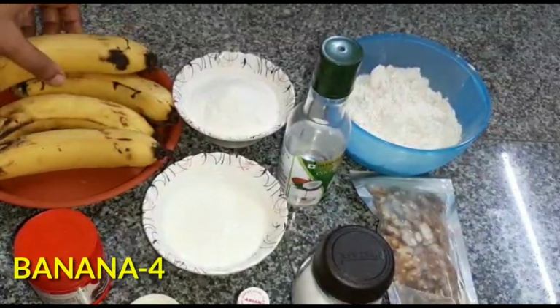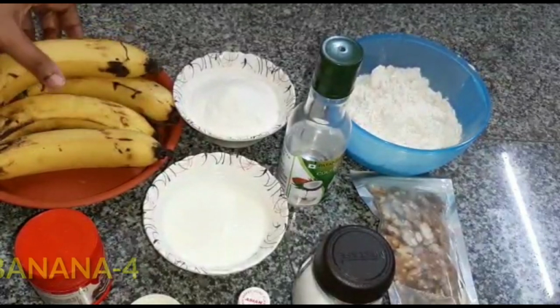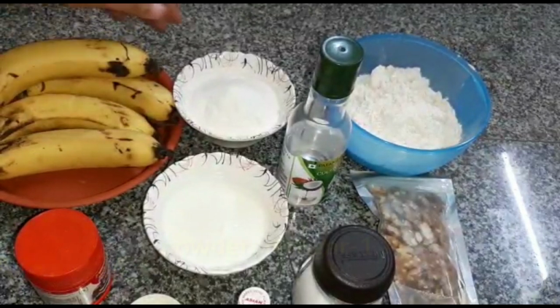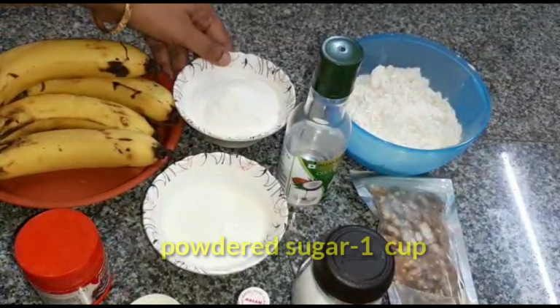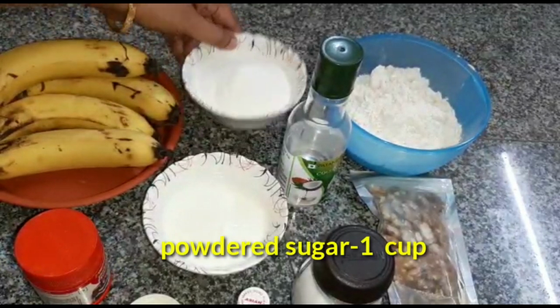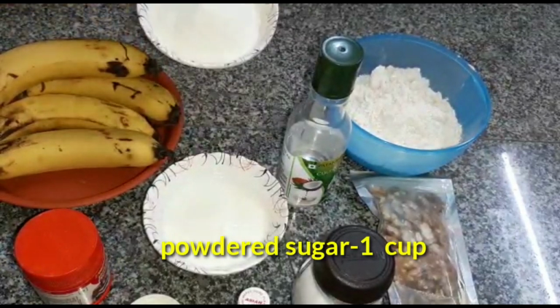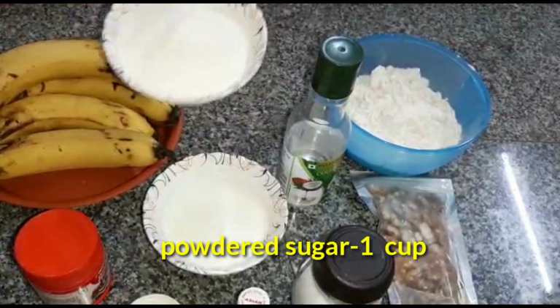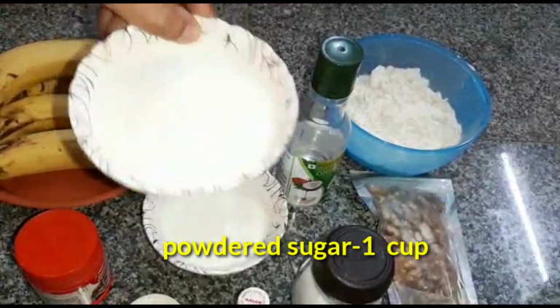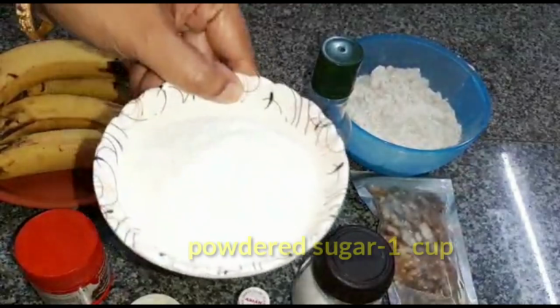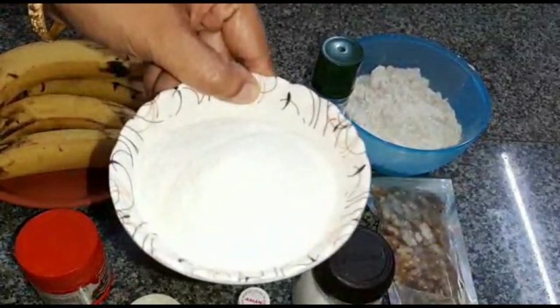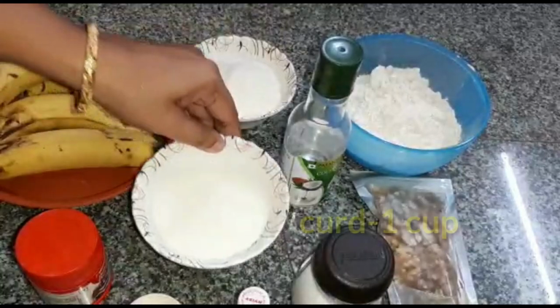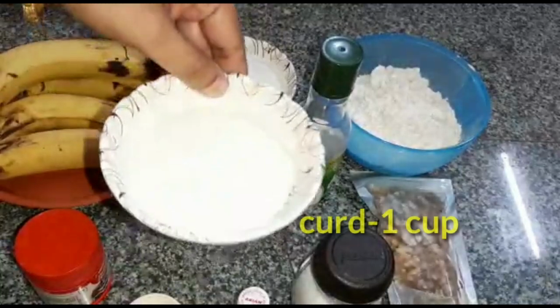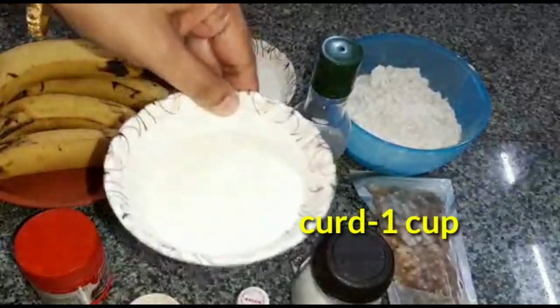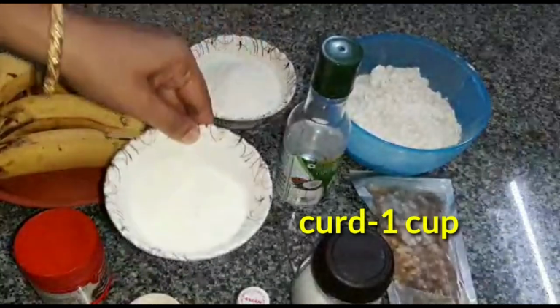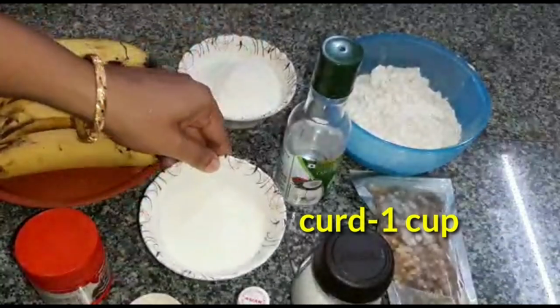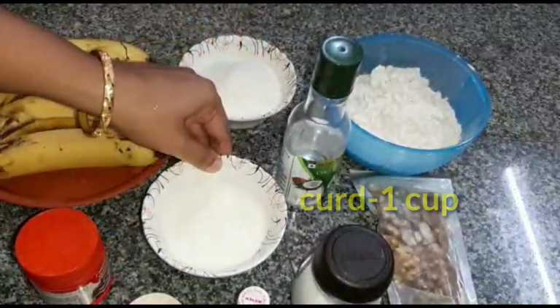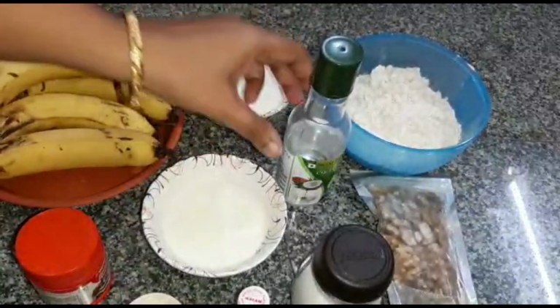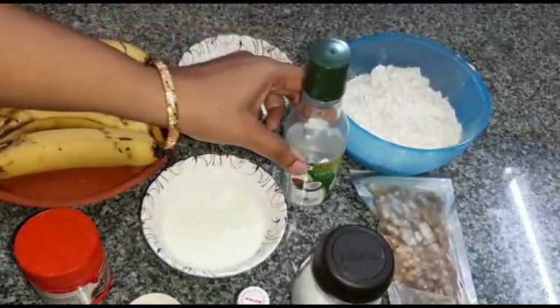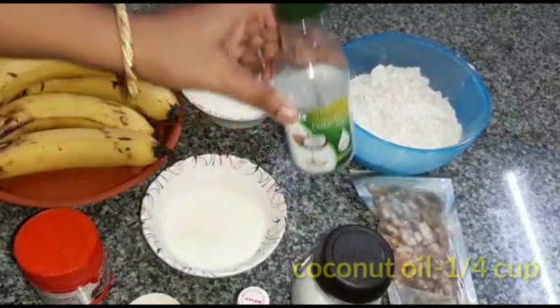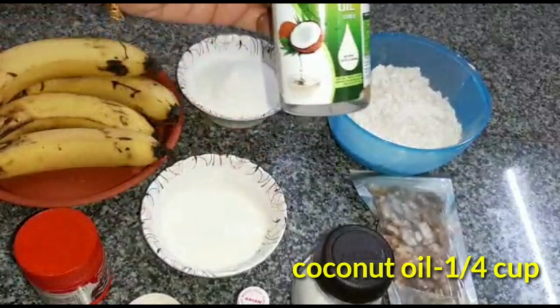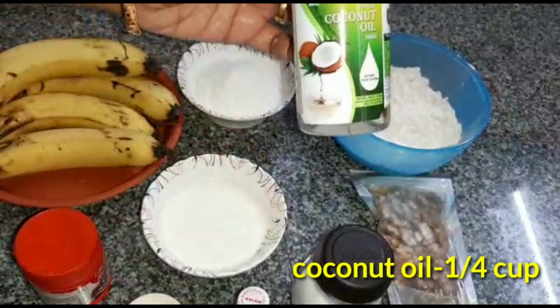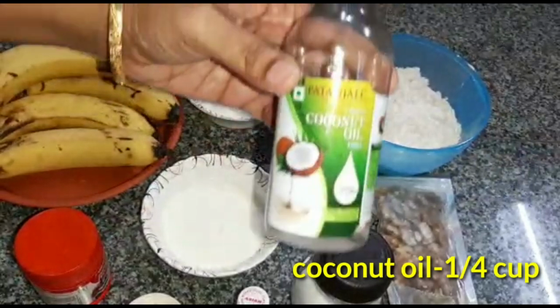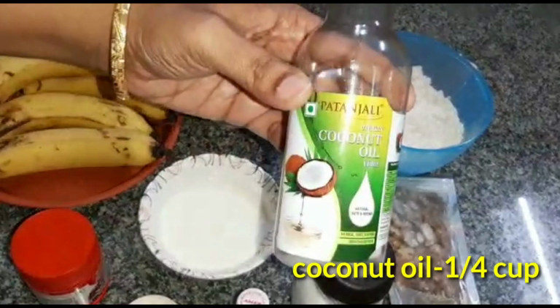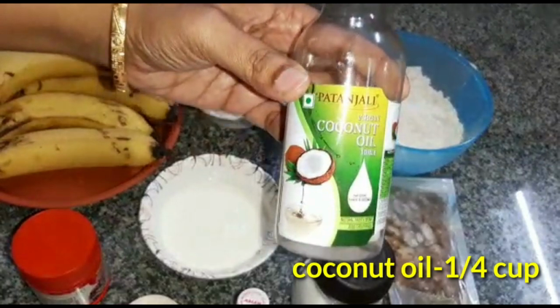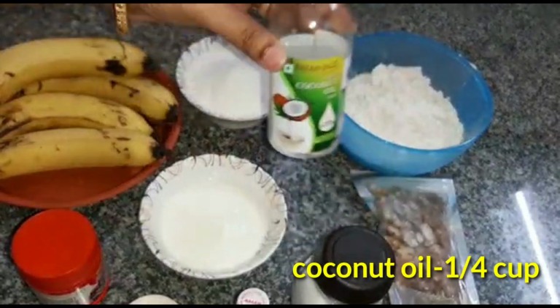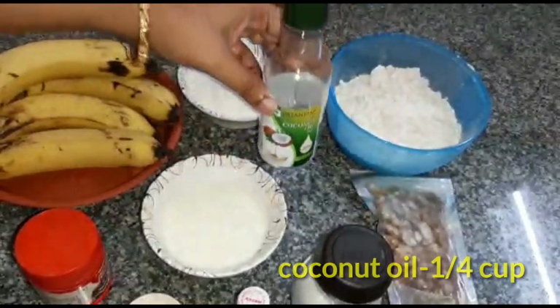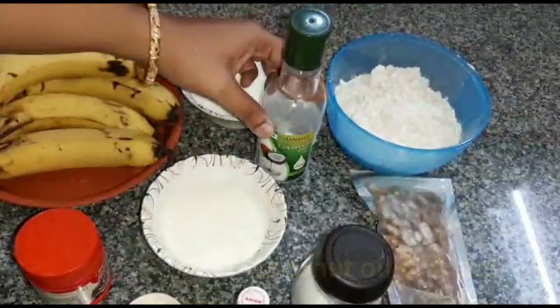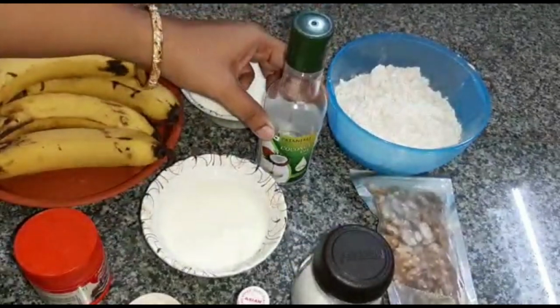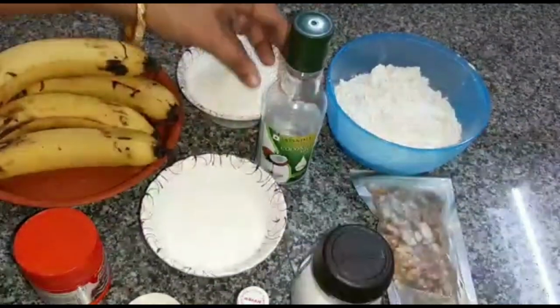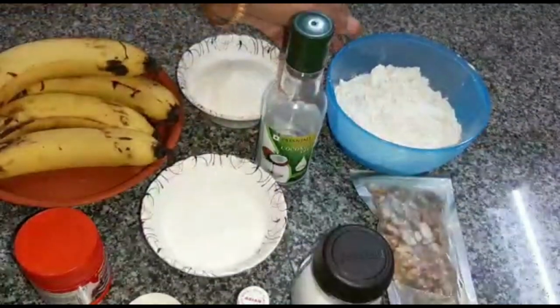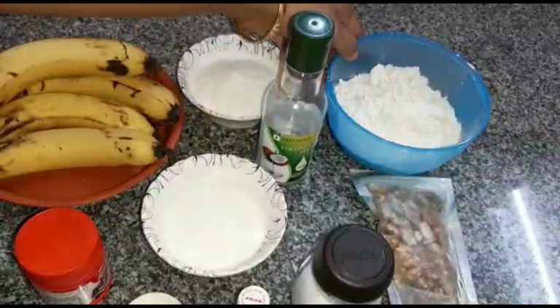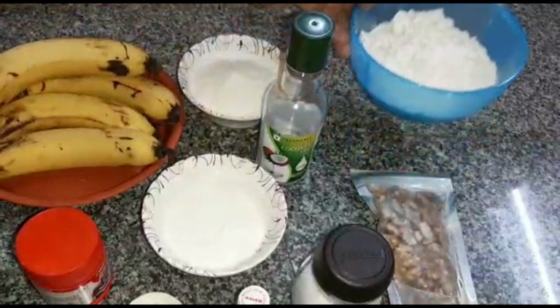Add 4 bananas, 1 cup of powdered sugar or icing sugar, 1 cup of curd, 1 cup of coconut oil. You can use vegetable oil too.